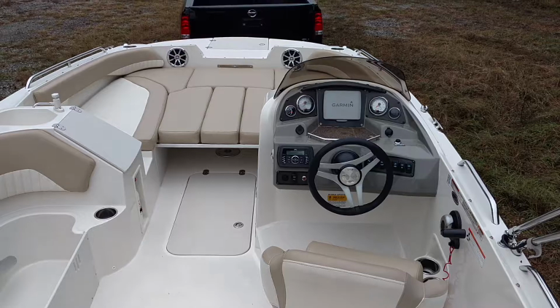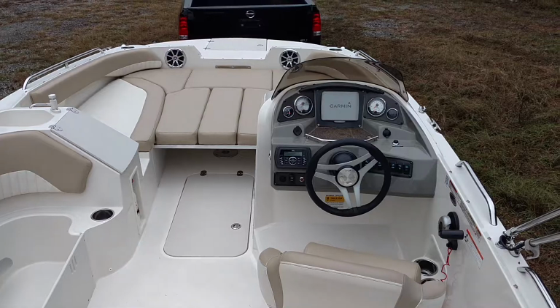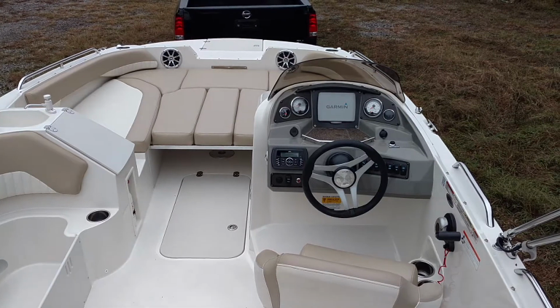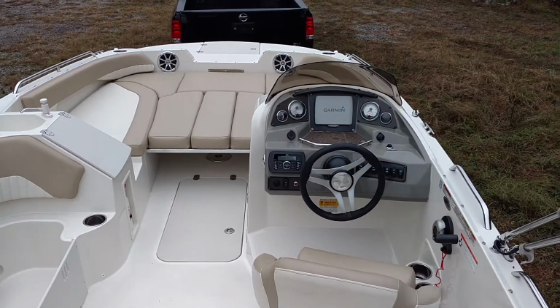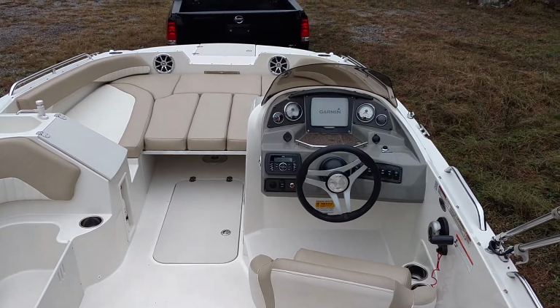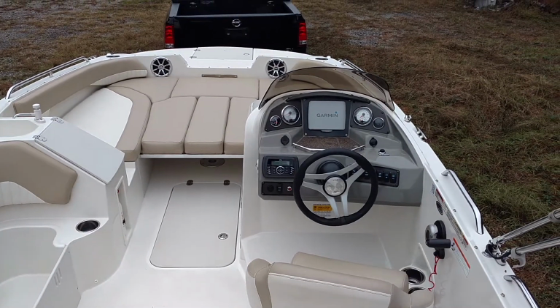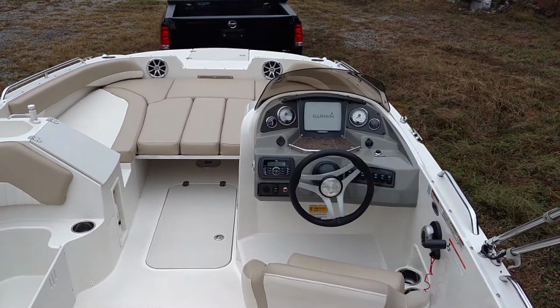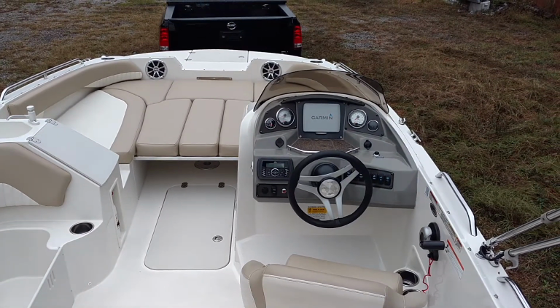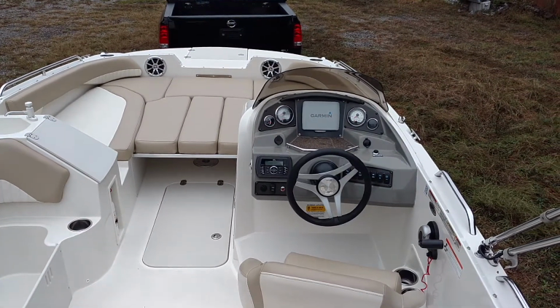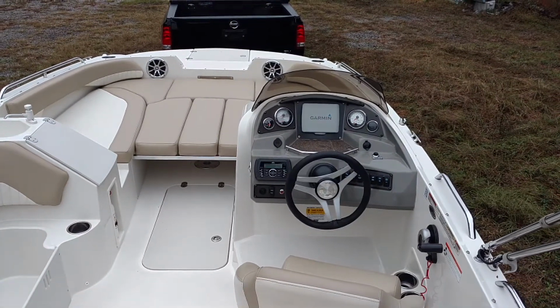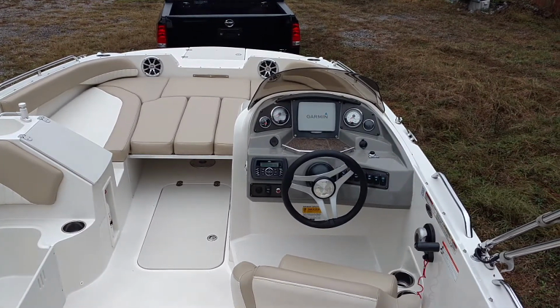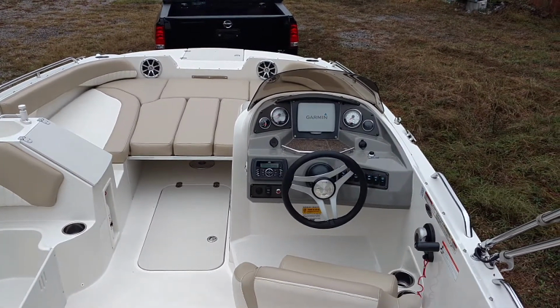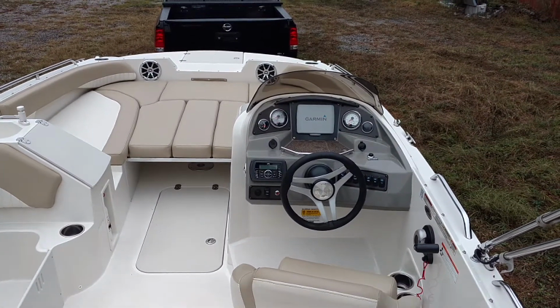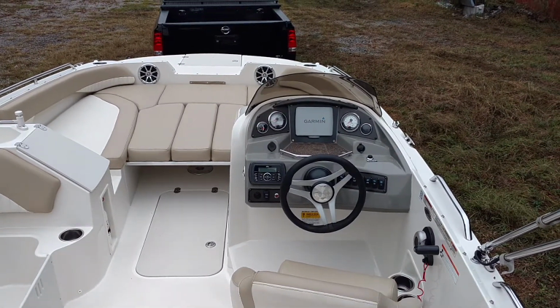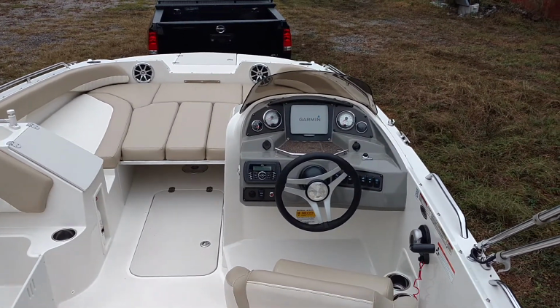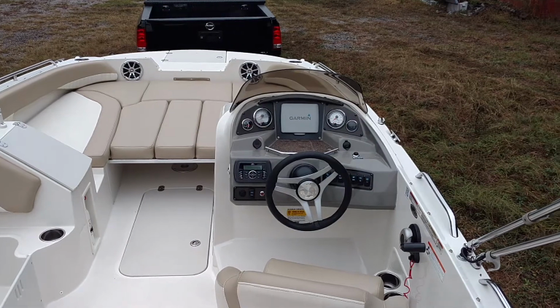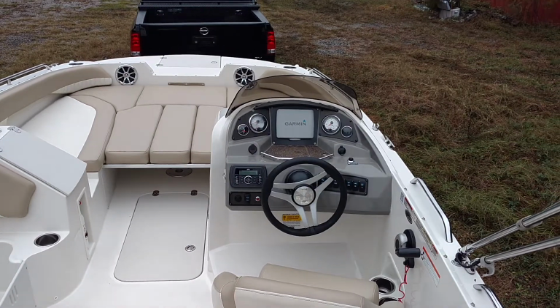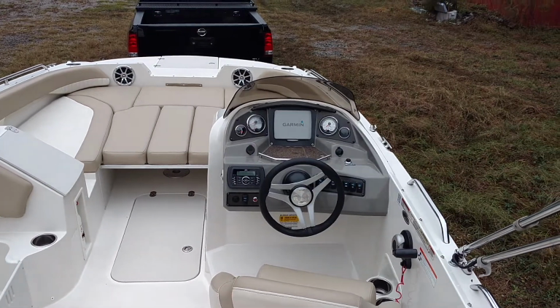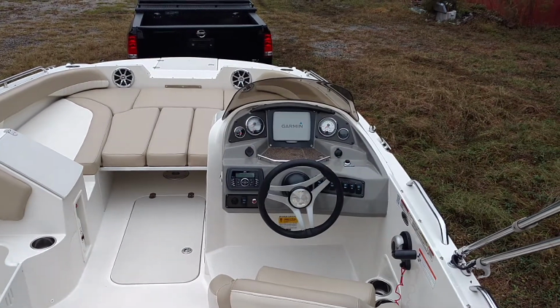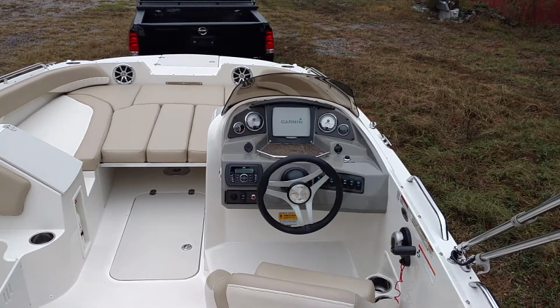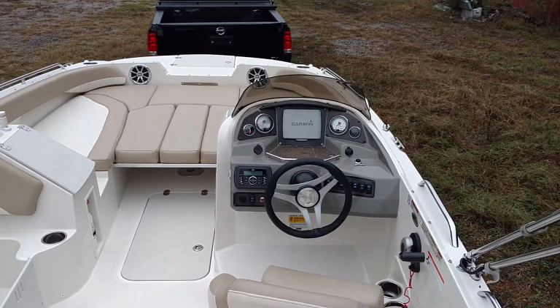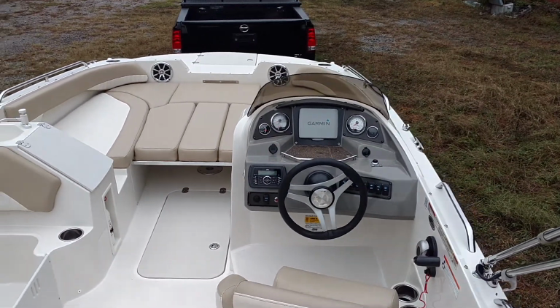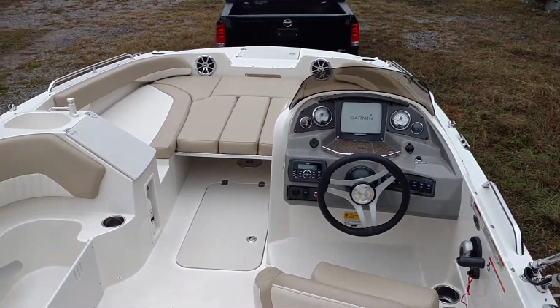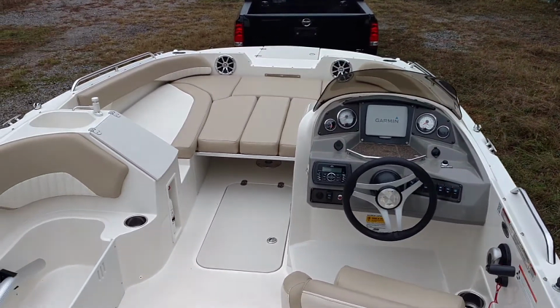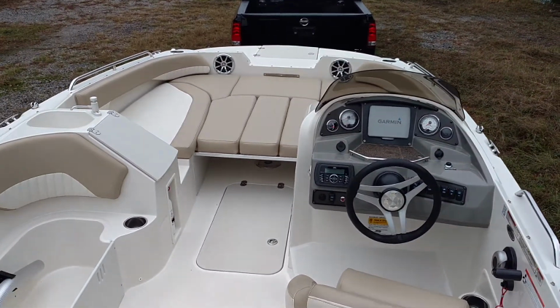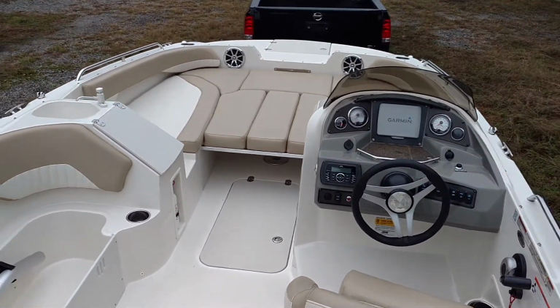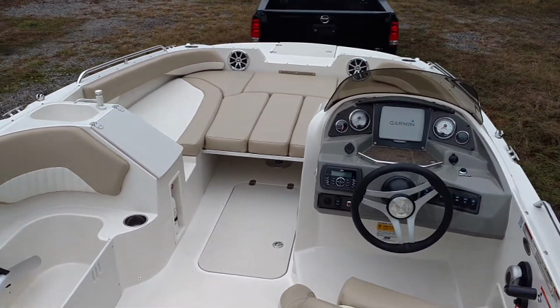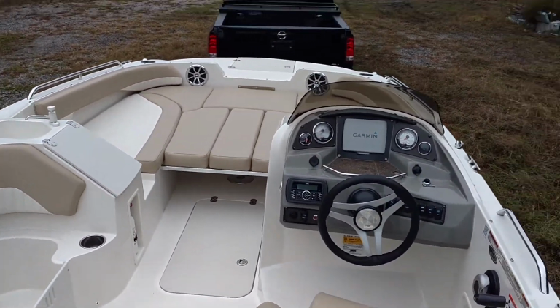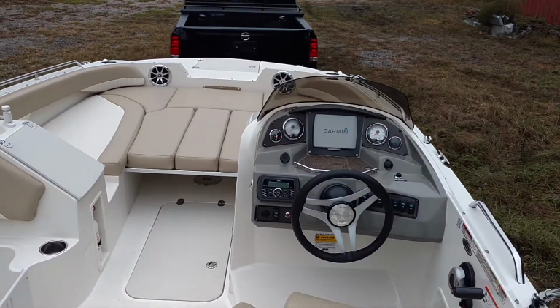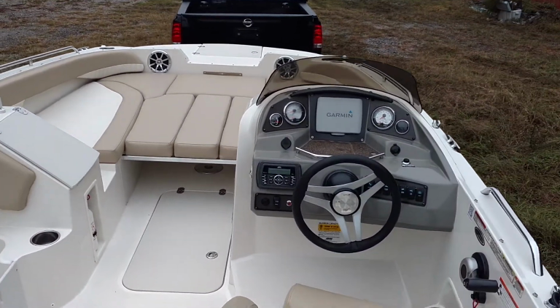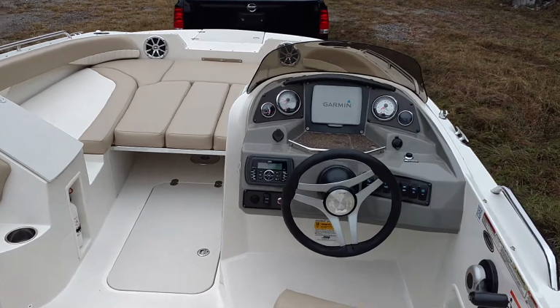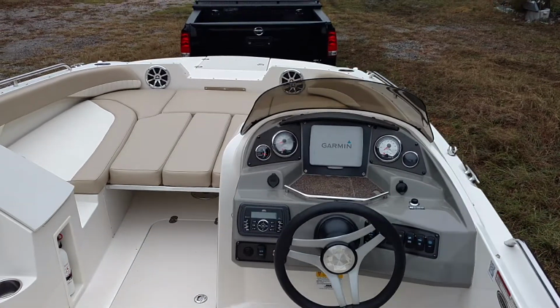We have a 2016 Stingray 192SC. Great layout for a deck boat. Plenty of room — seats 10 people.